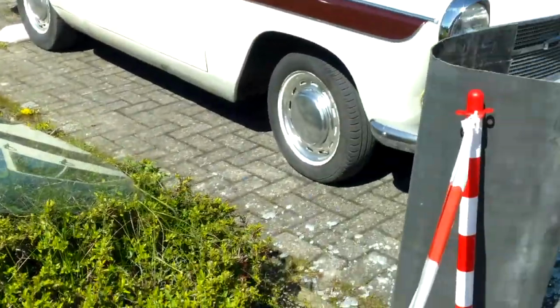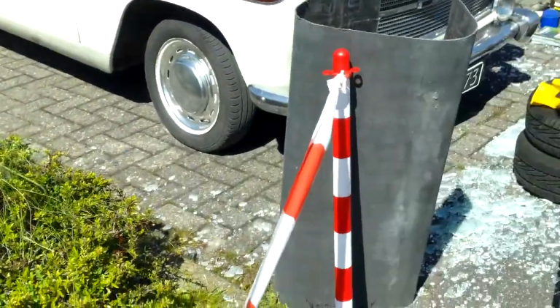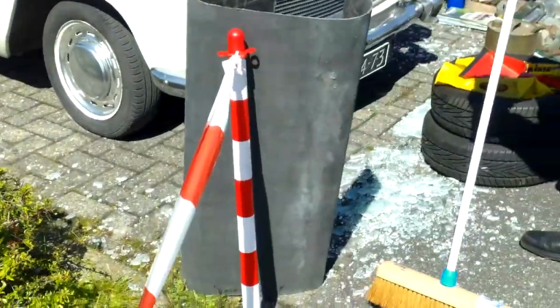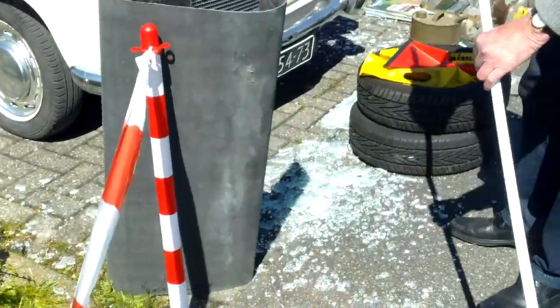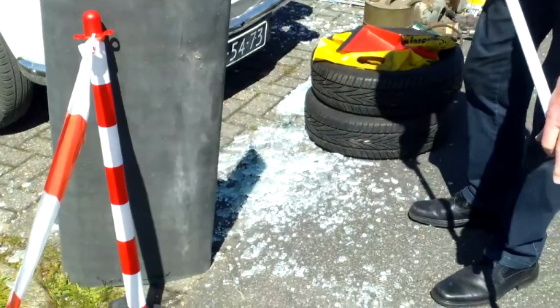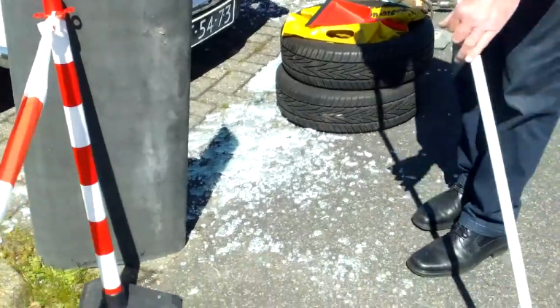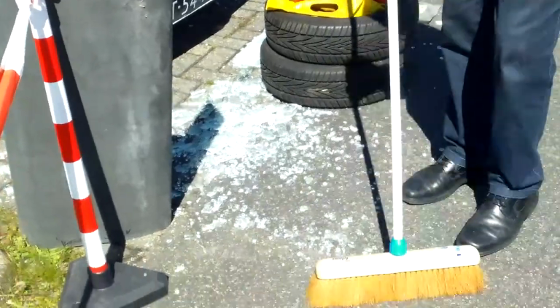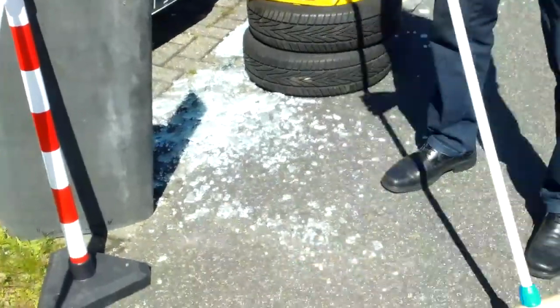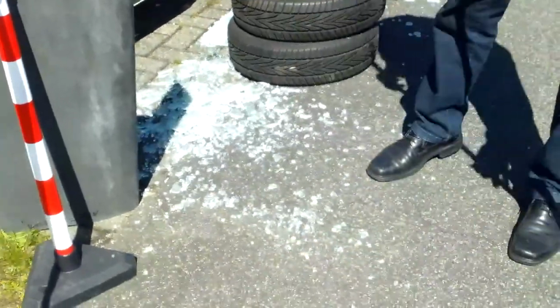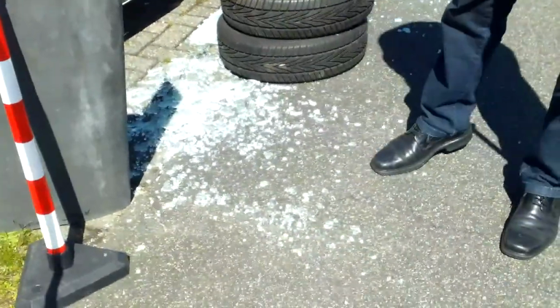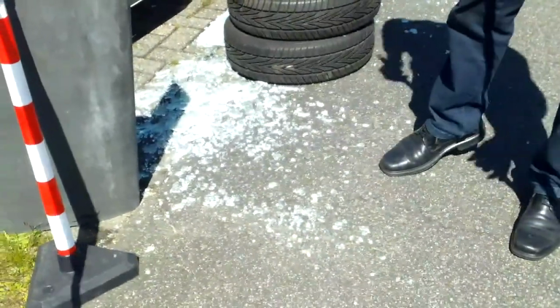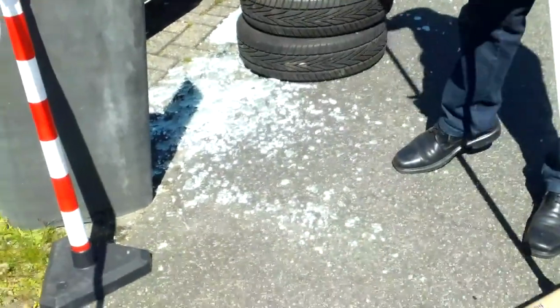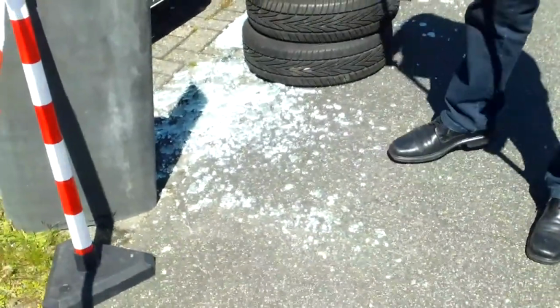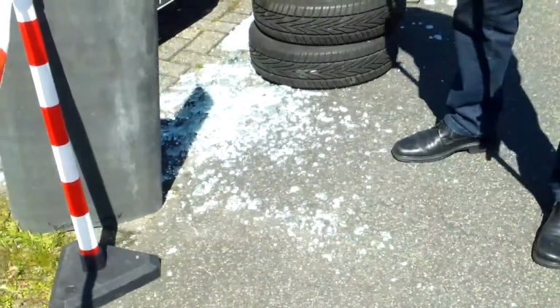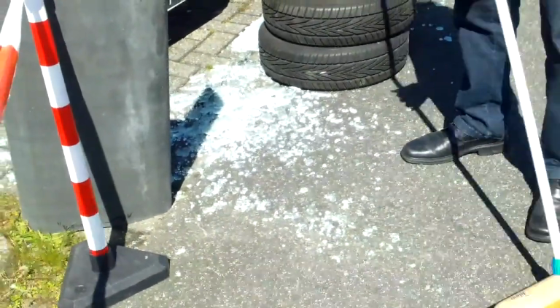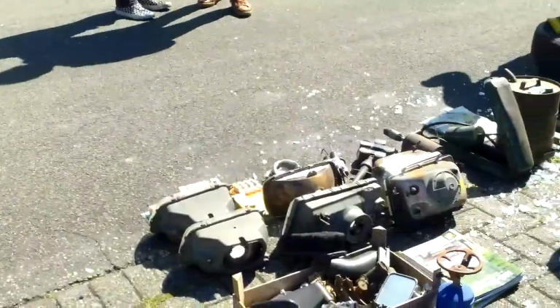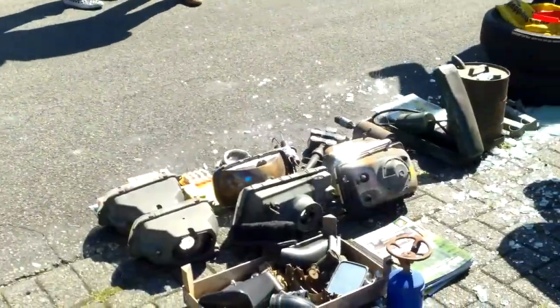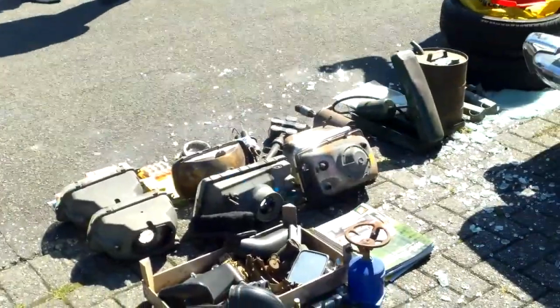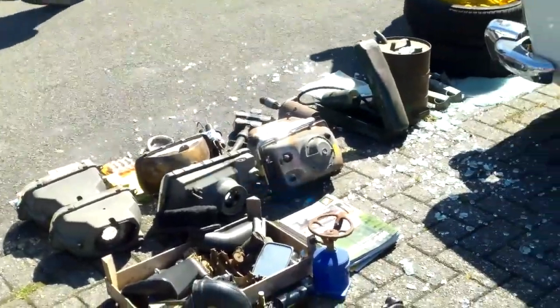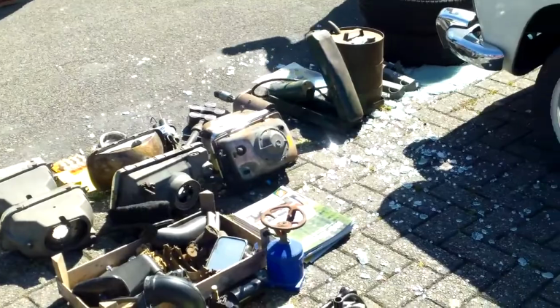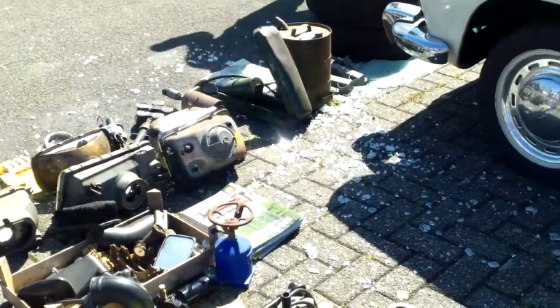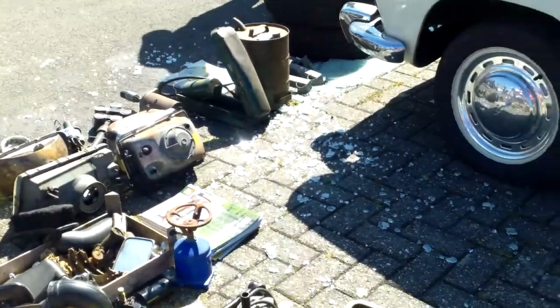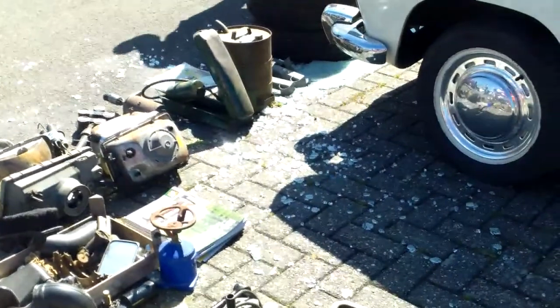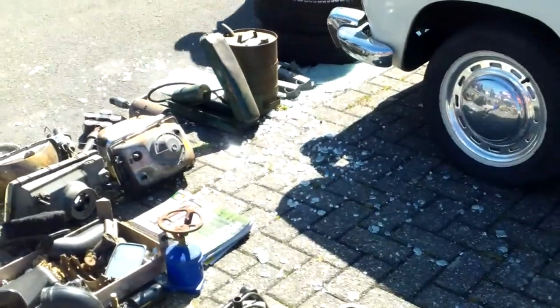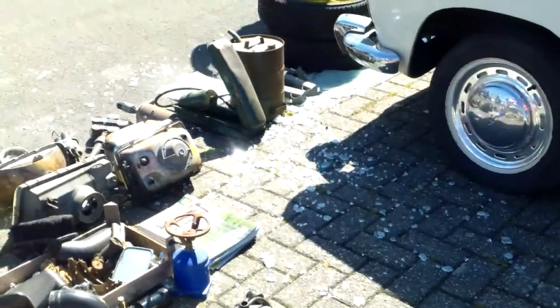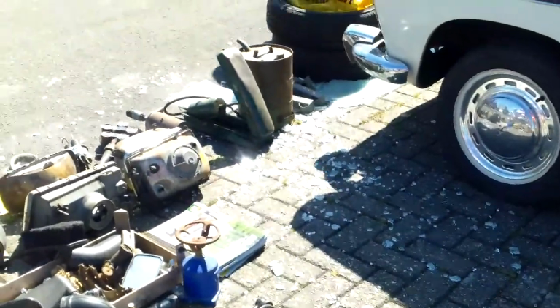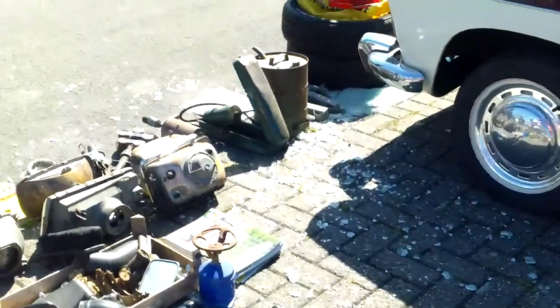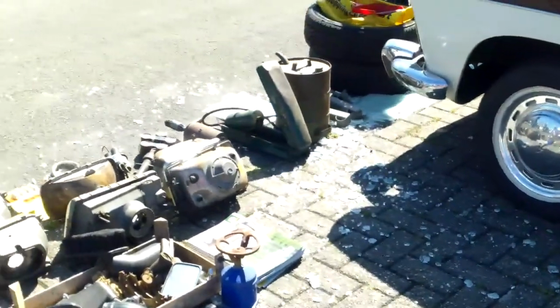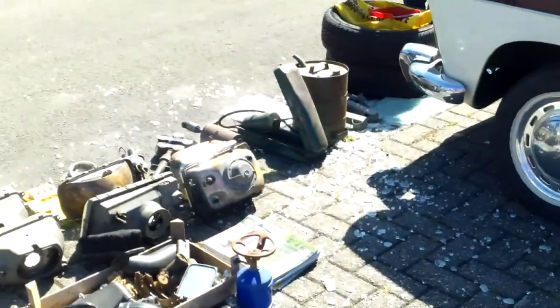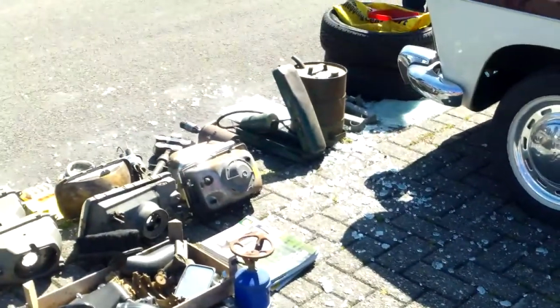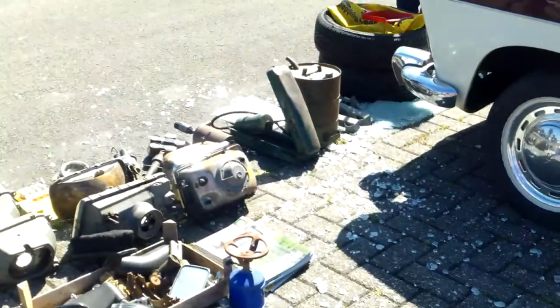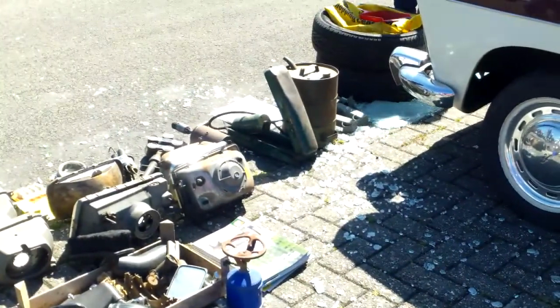Don't break it. There goes the profit. Things like that happen — an old-fashioned windshield cracked.